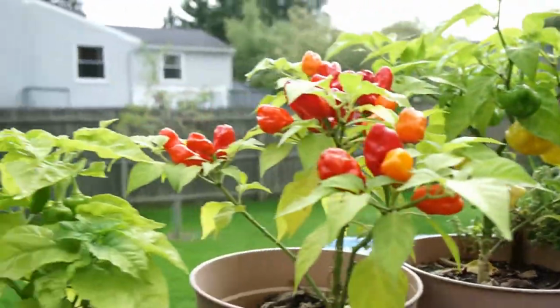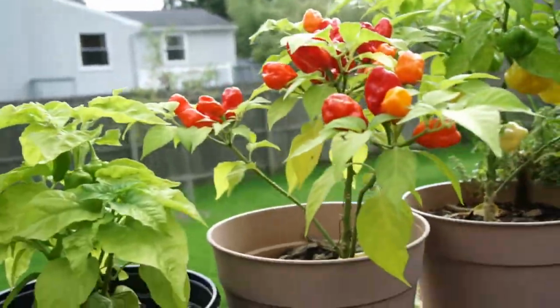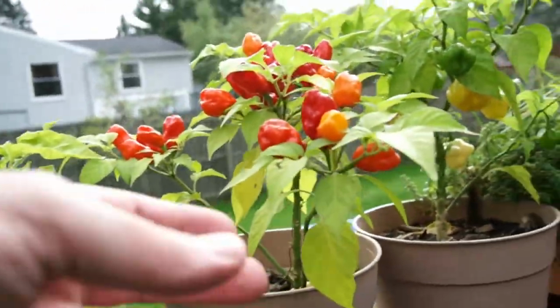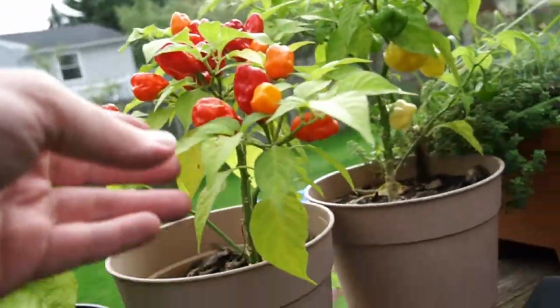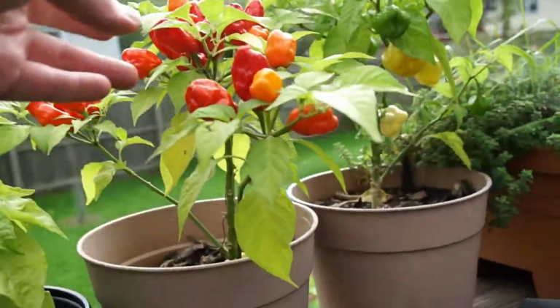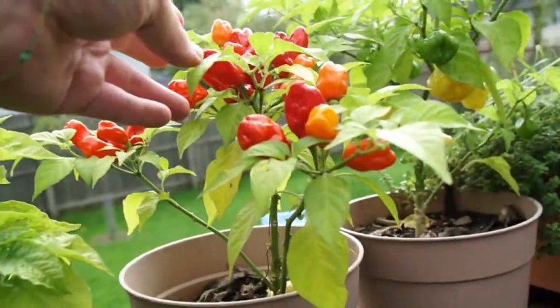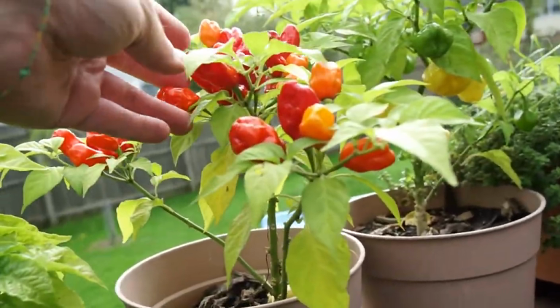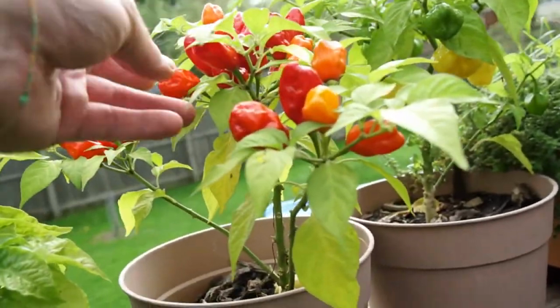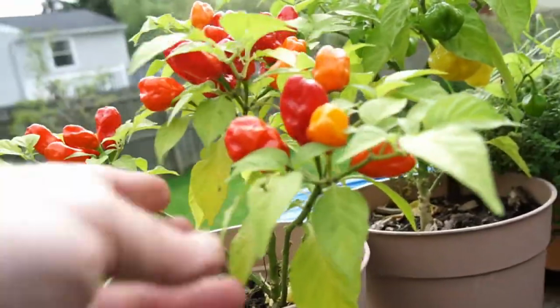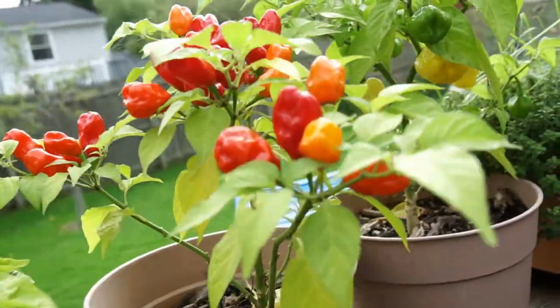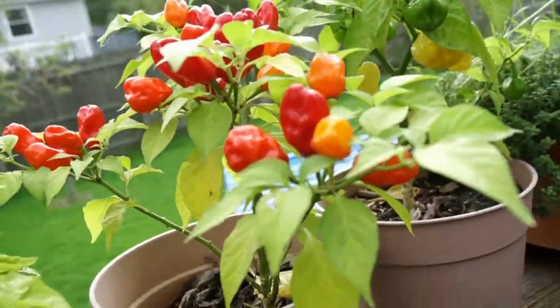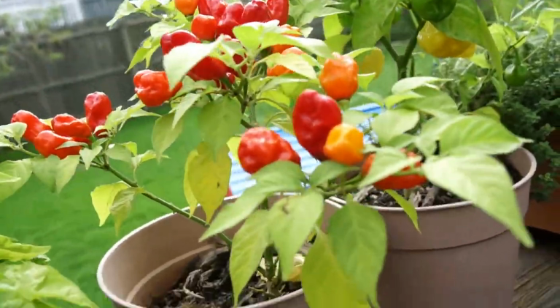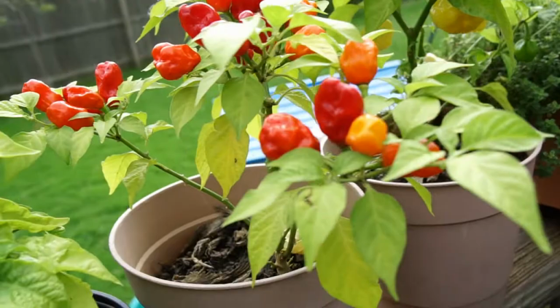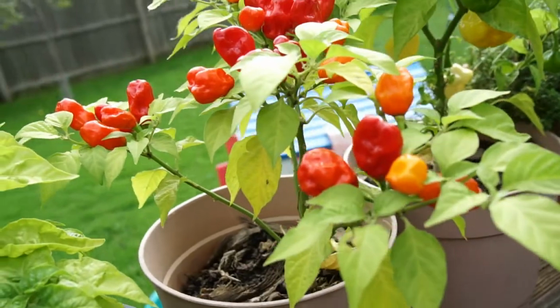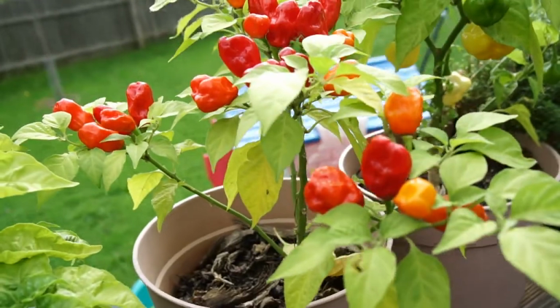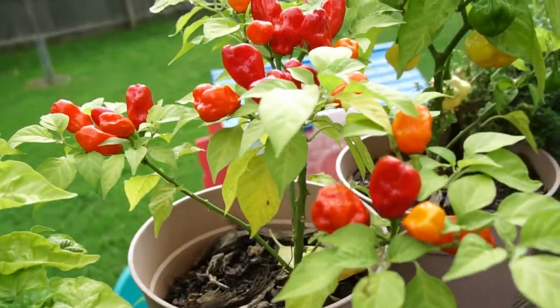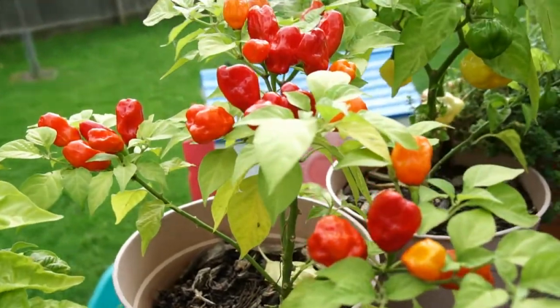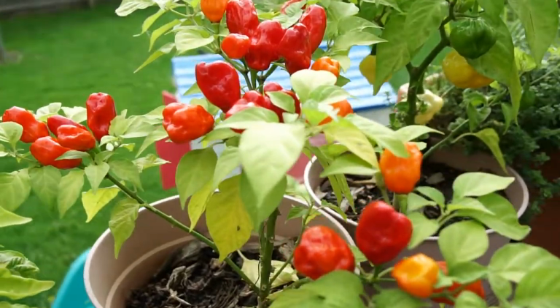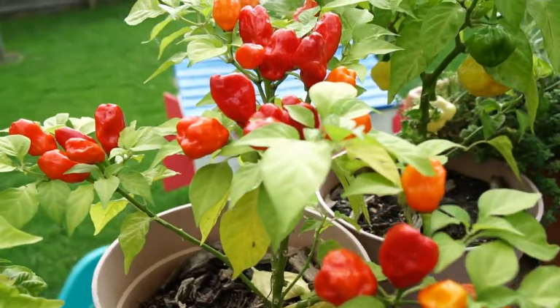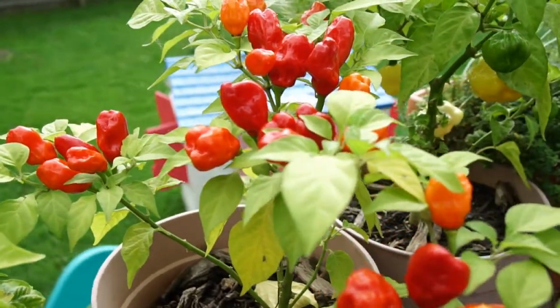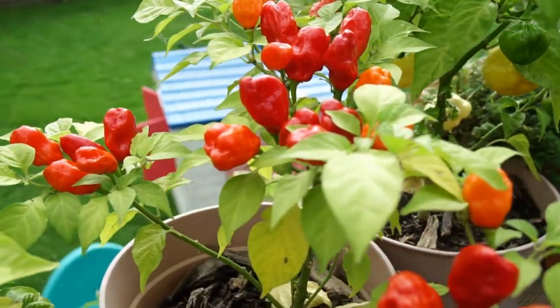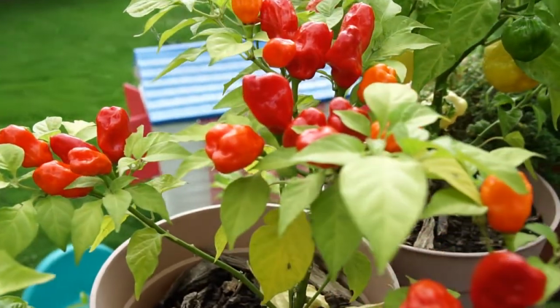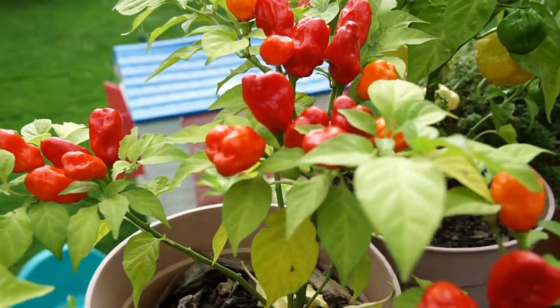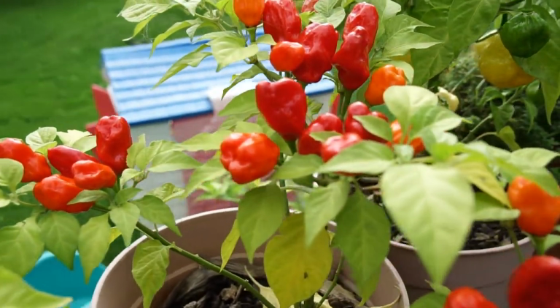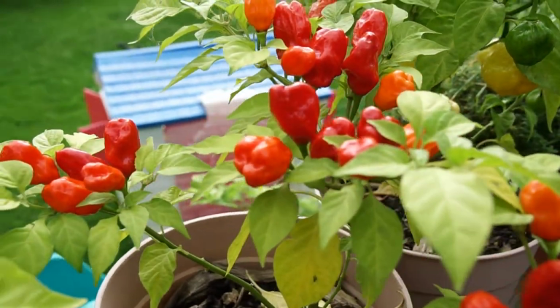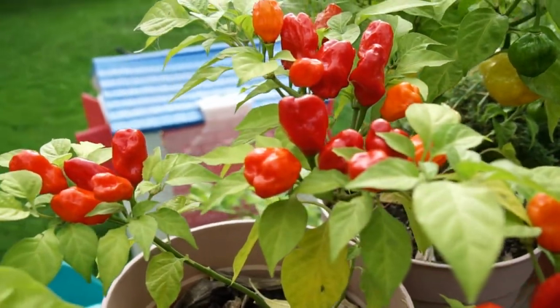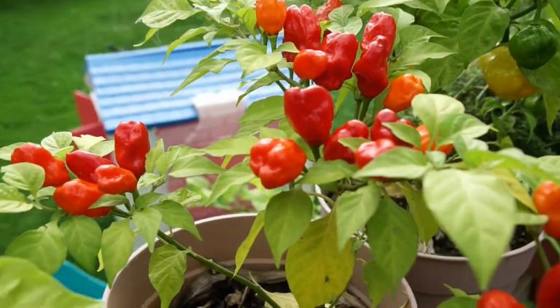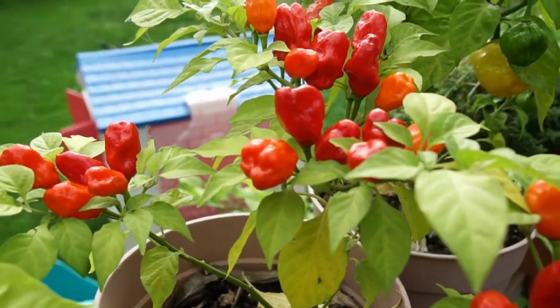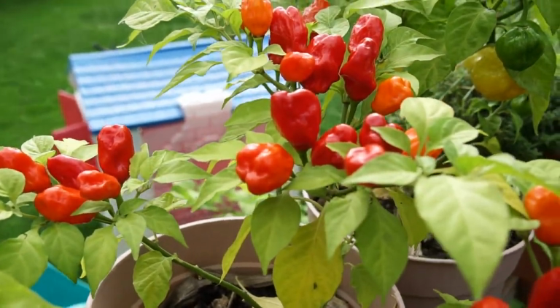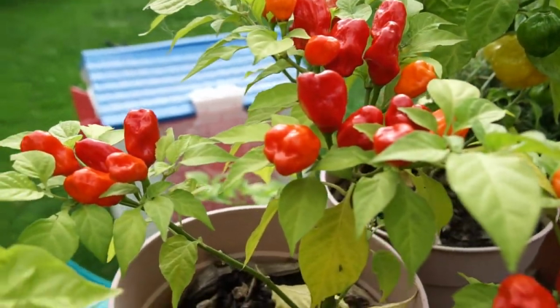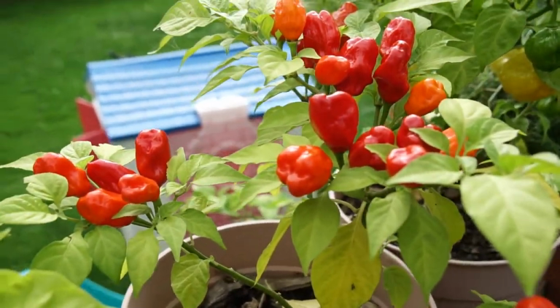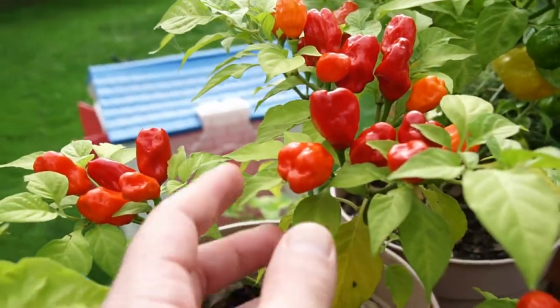Here we got my one and only Aji Amarillo plant. It's a nice spicy, fruity pepper.